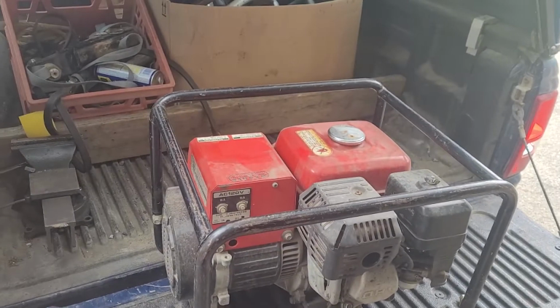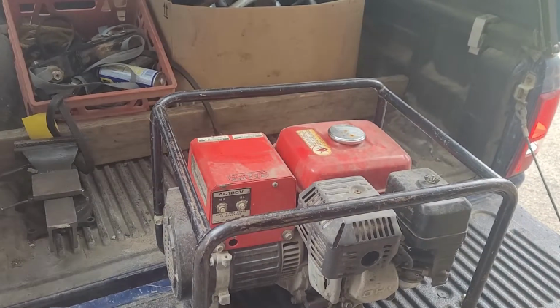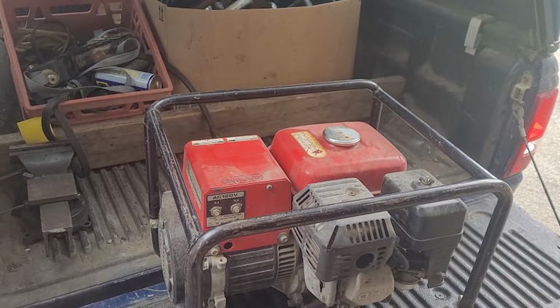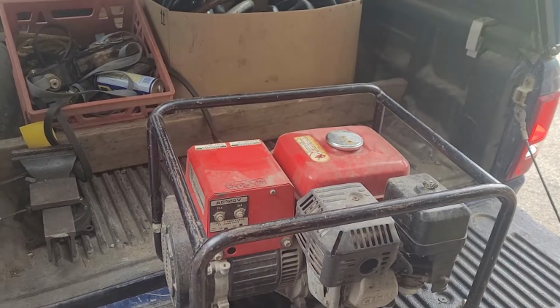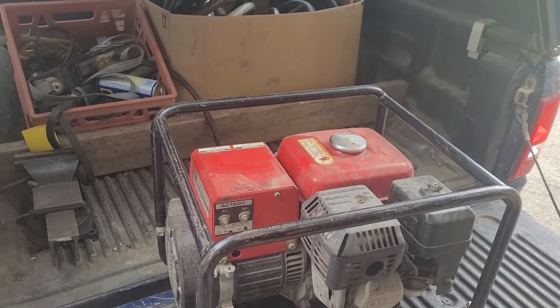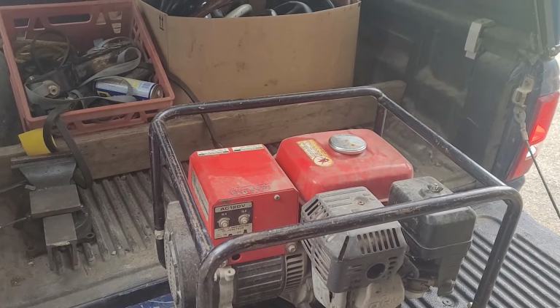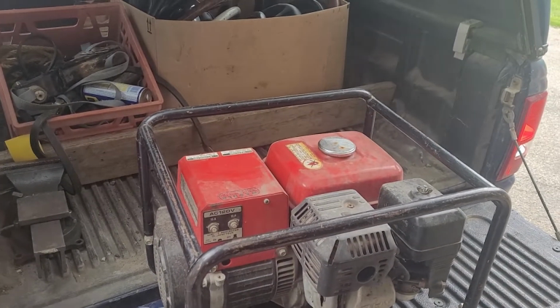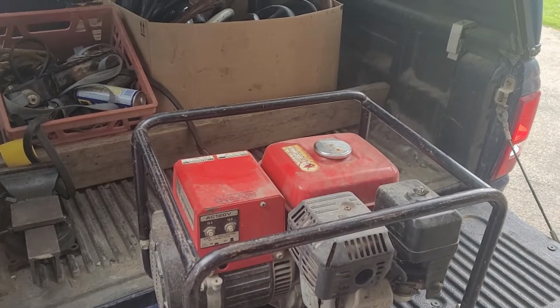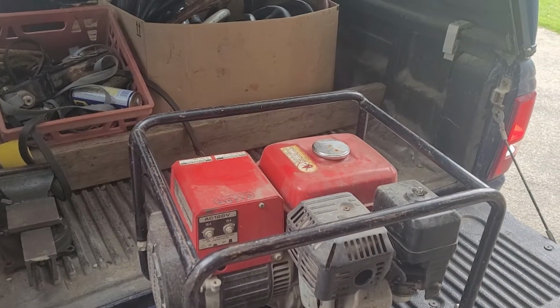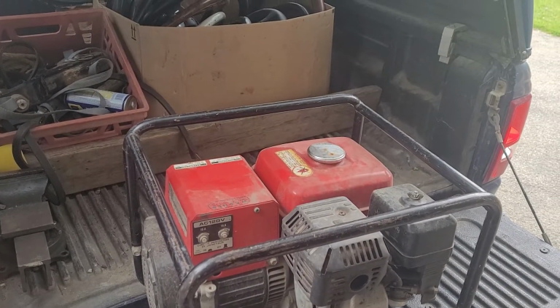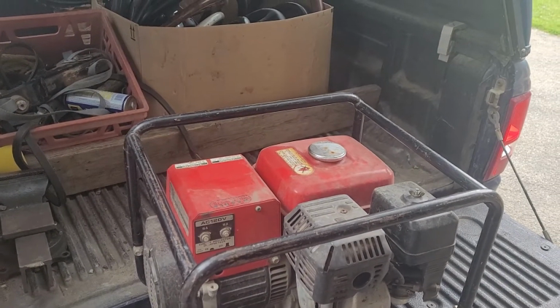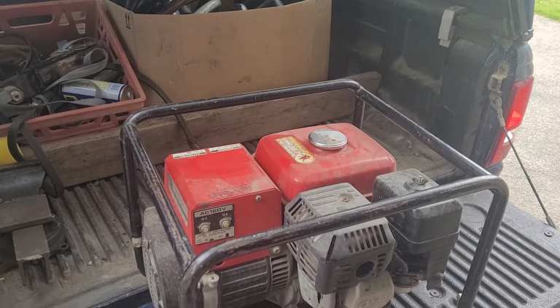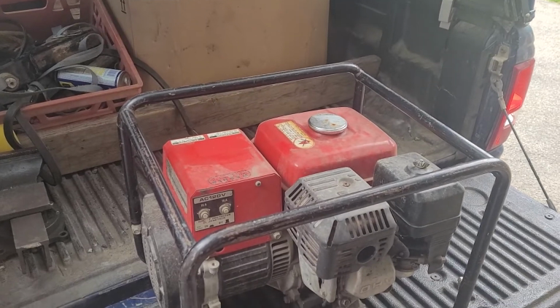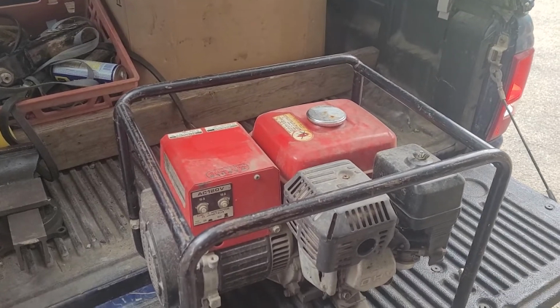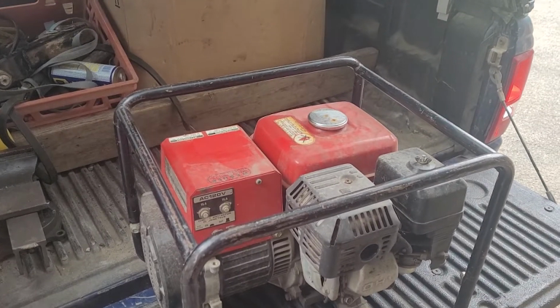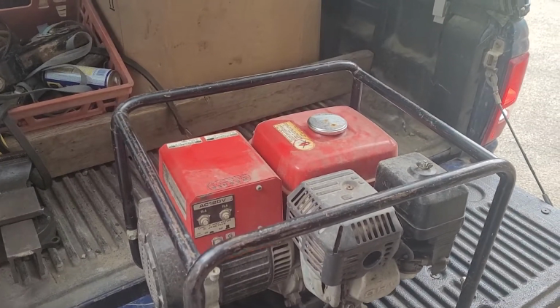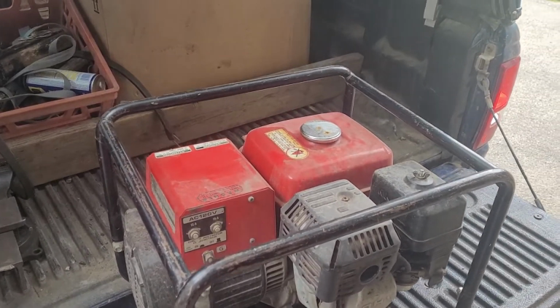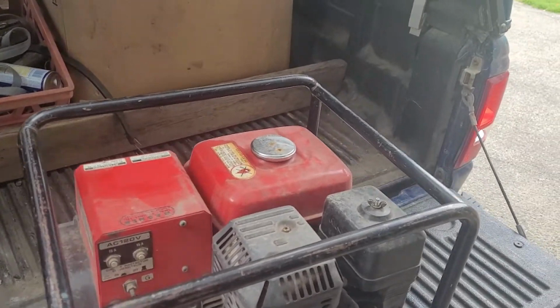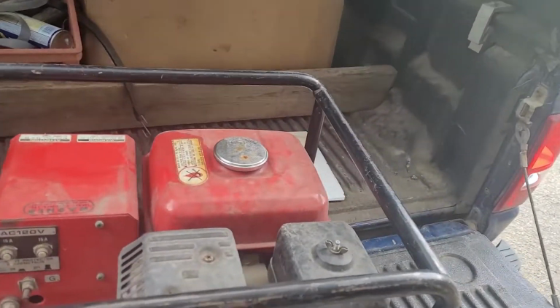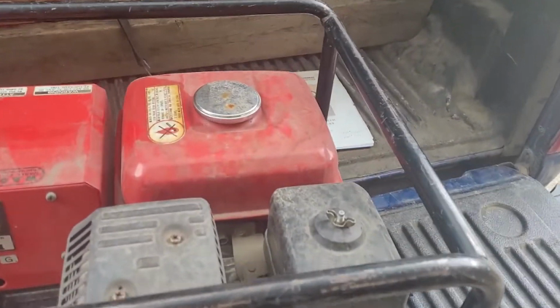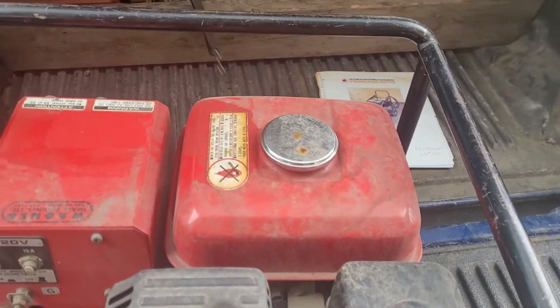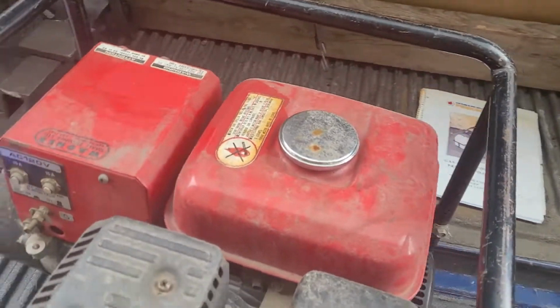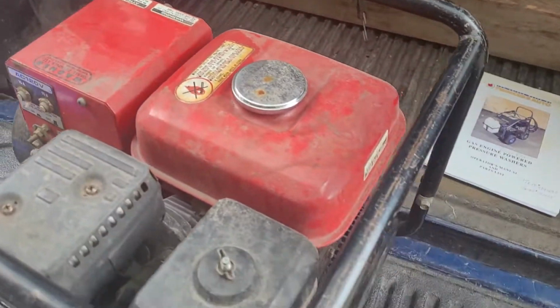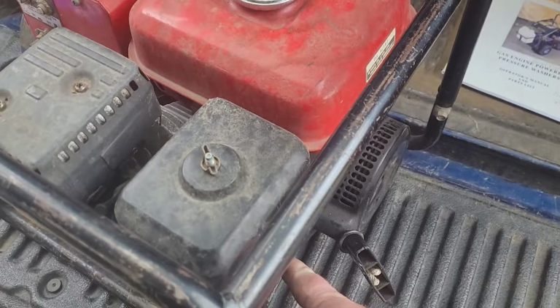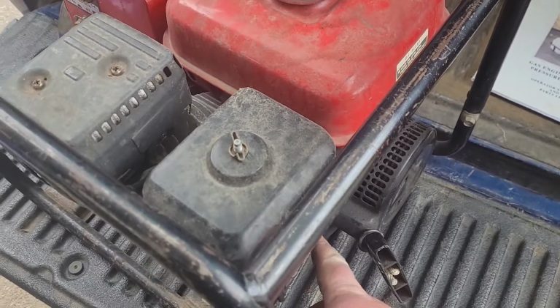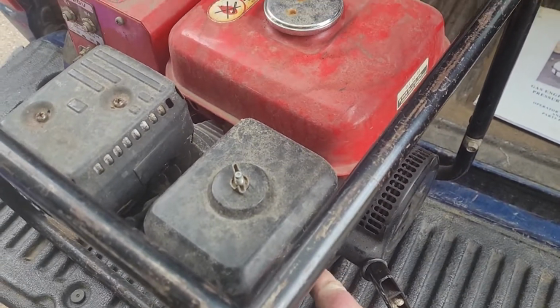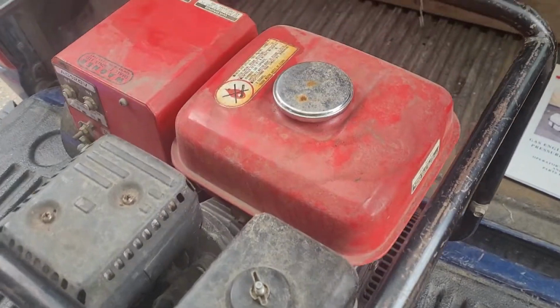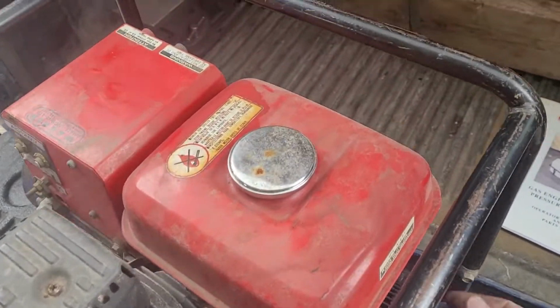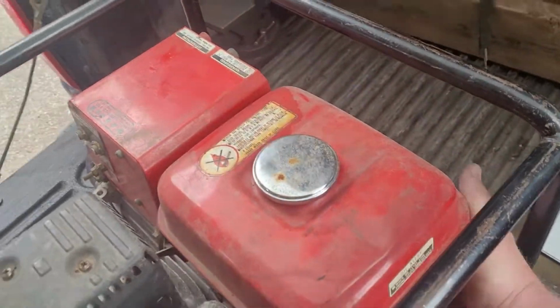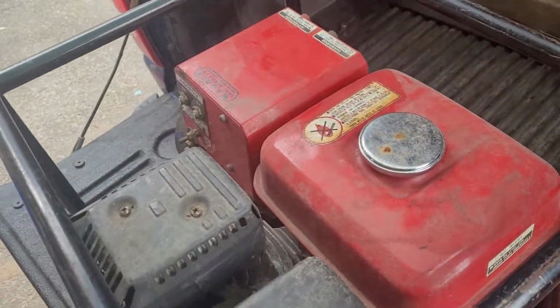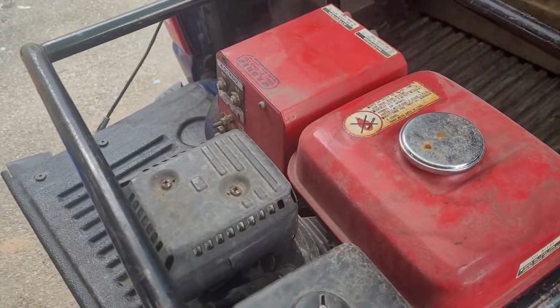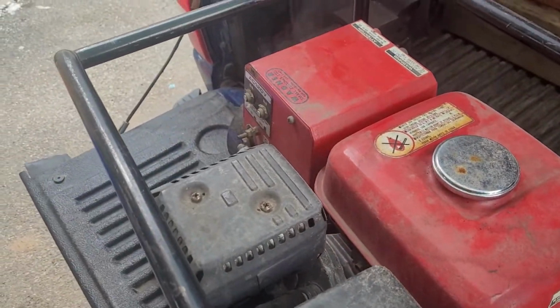Honda EG2500 generator. Let's see if it will start. I've already turned the fuel on. Choke's on. Engine is in the on position.